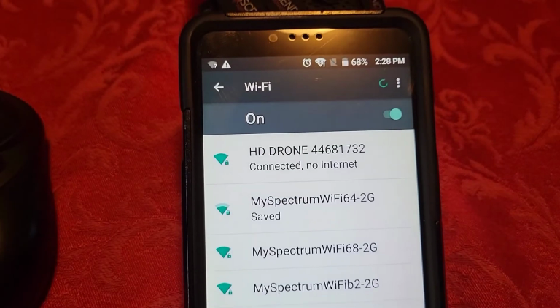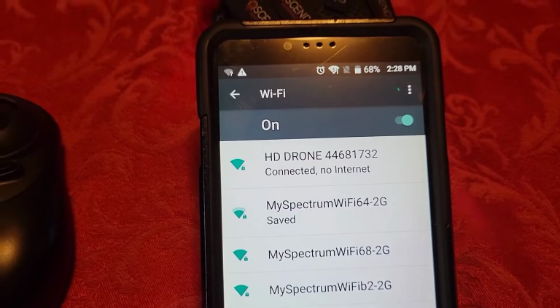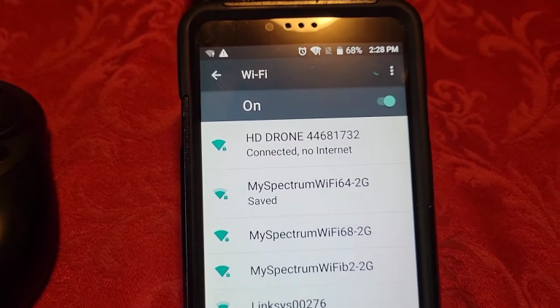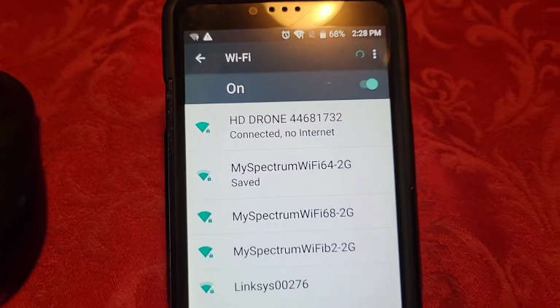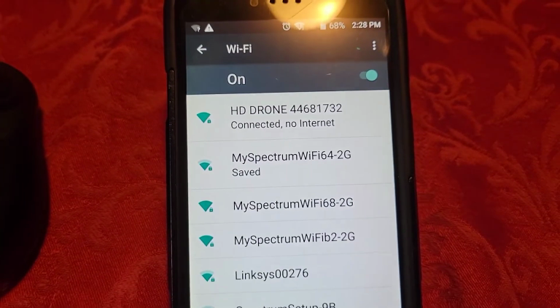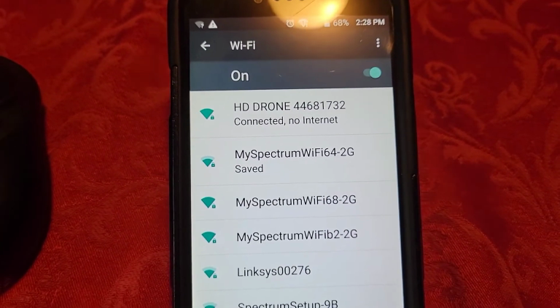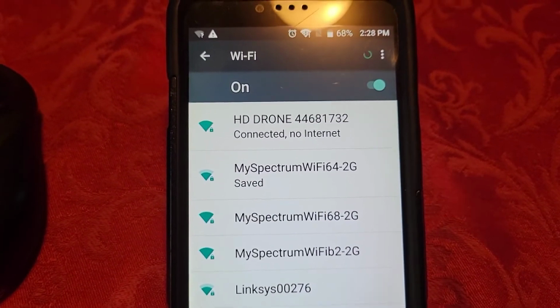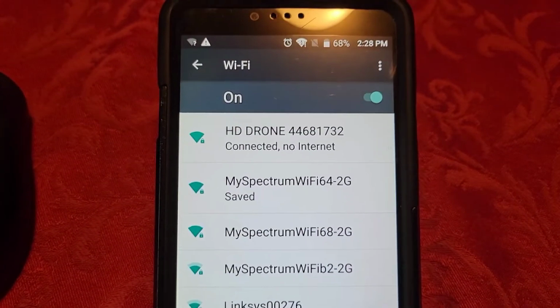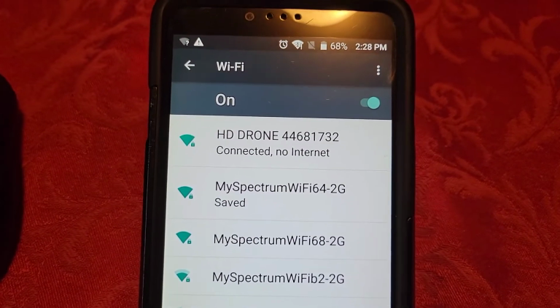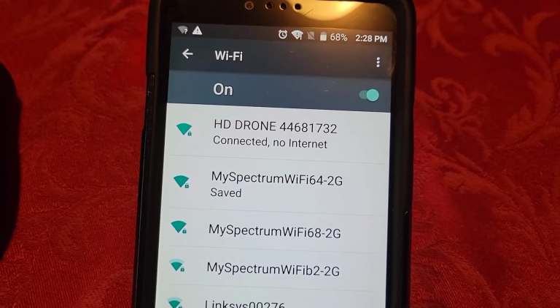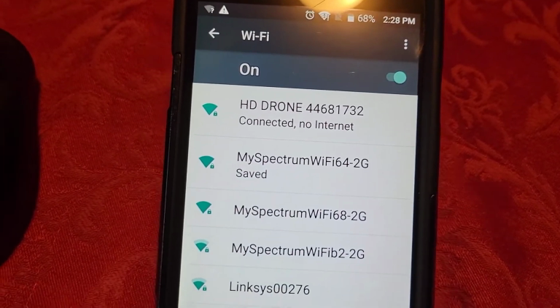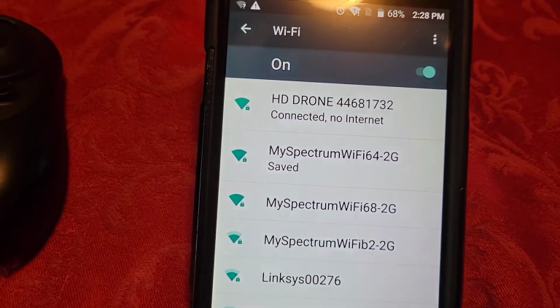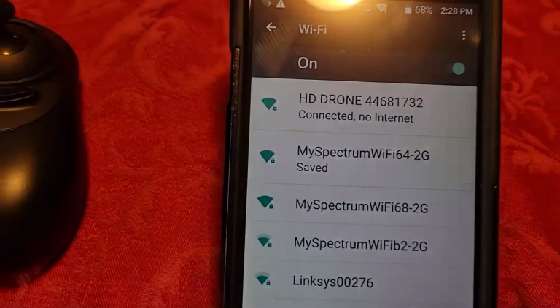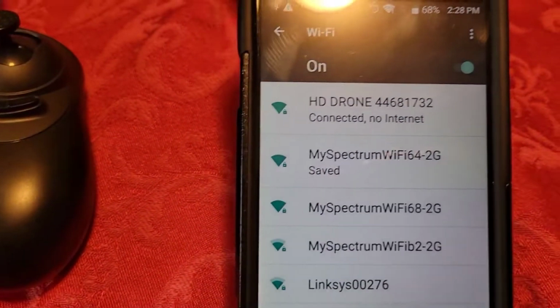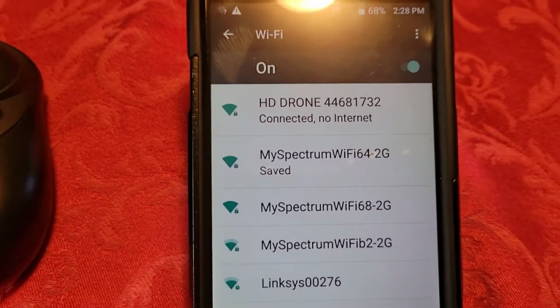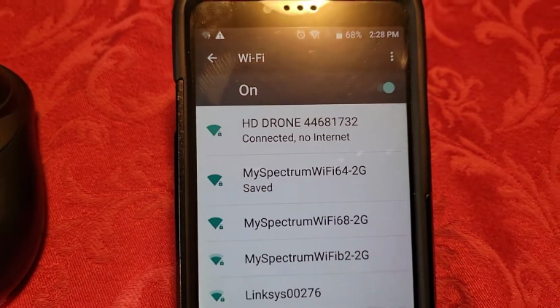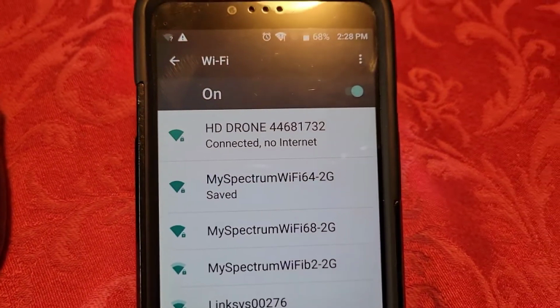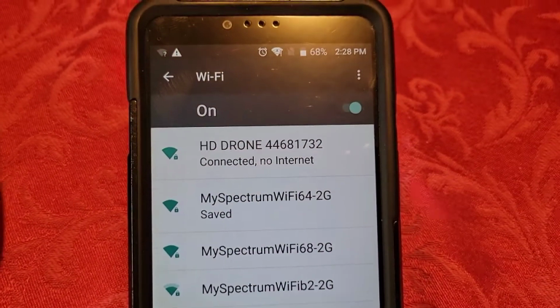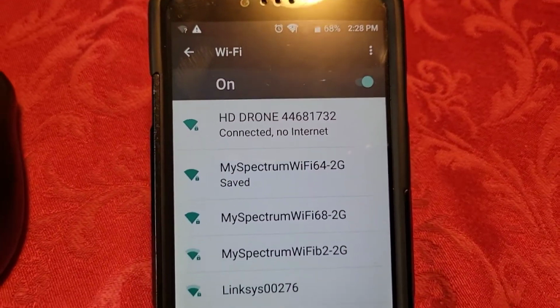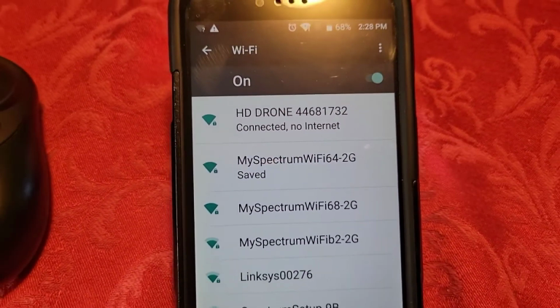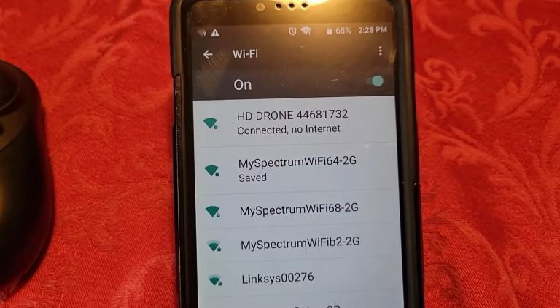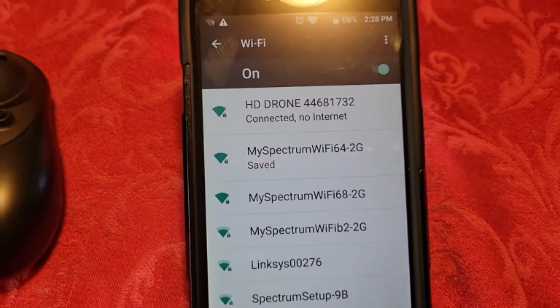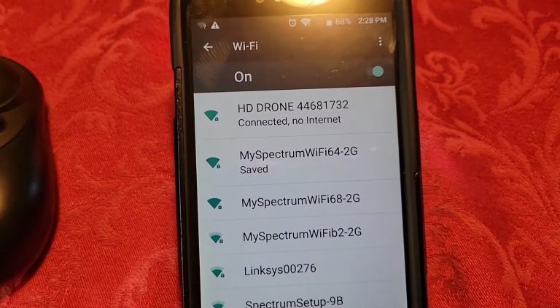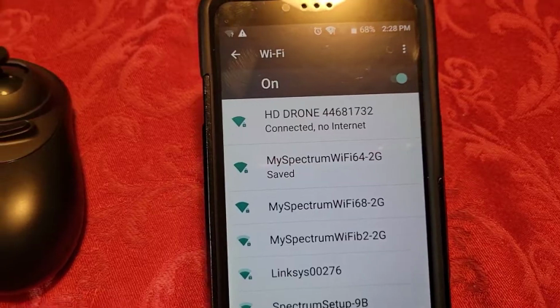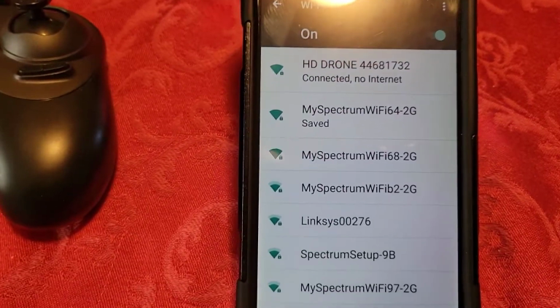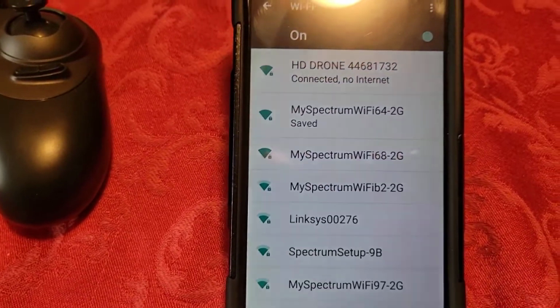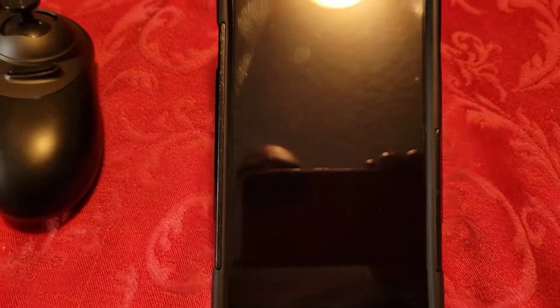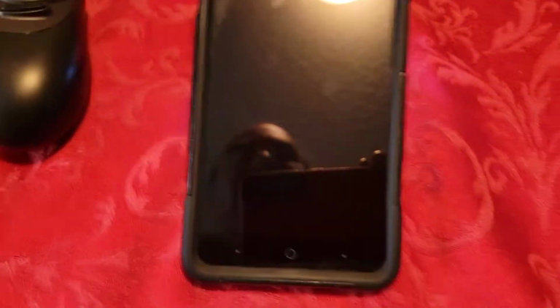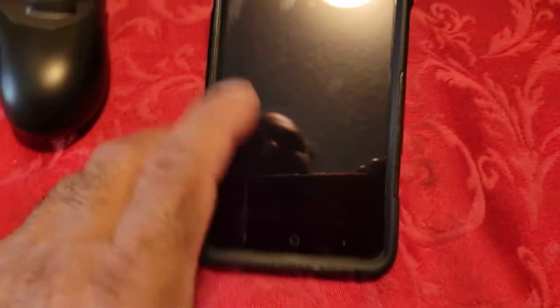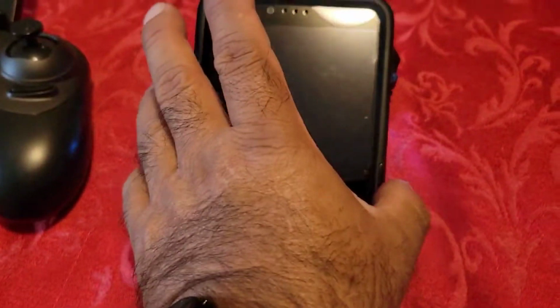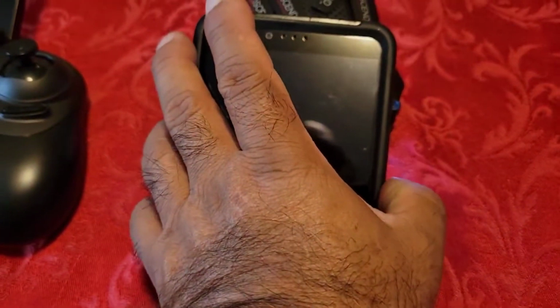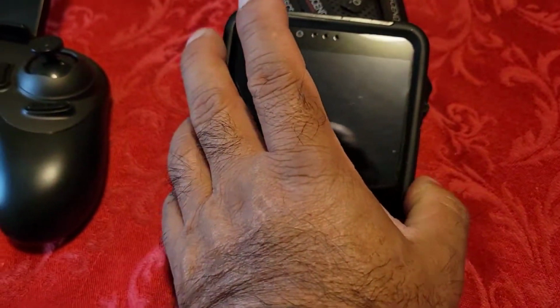It'll show you — do you want to connect this drone? That's number 44681732. It's going to be different for every drone, so don't try to enter this password — yours is going to be different from mine. But there it is, connected.